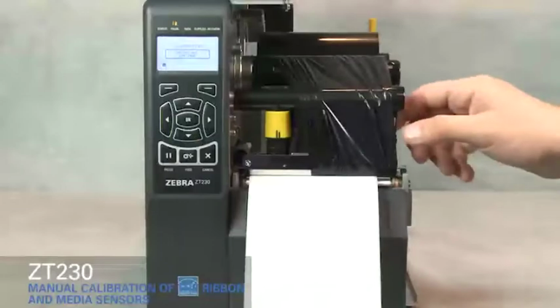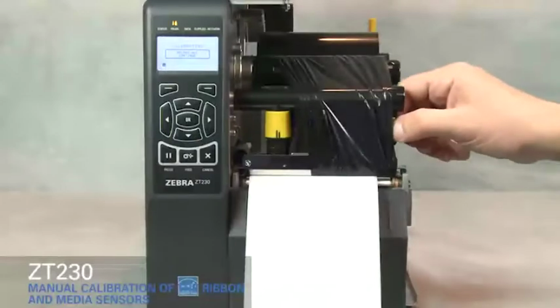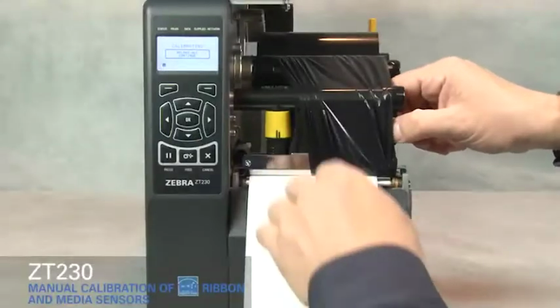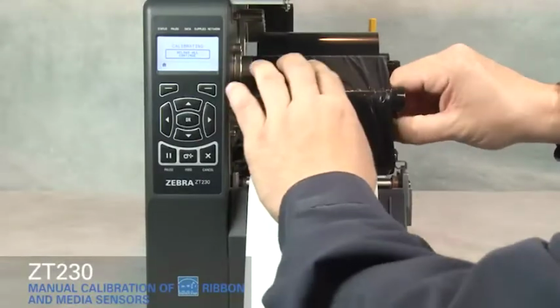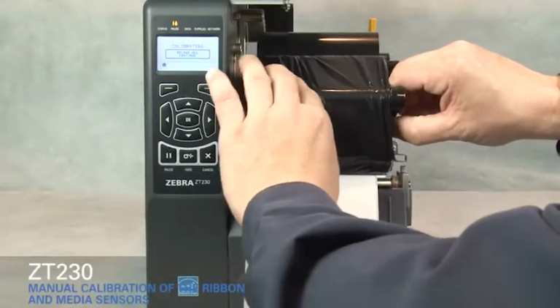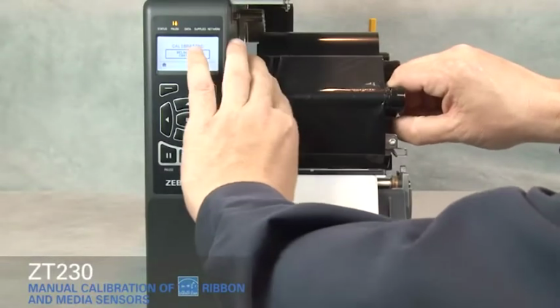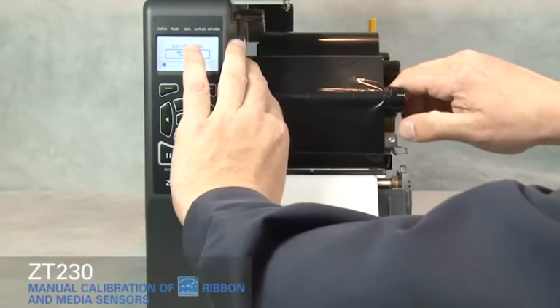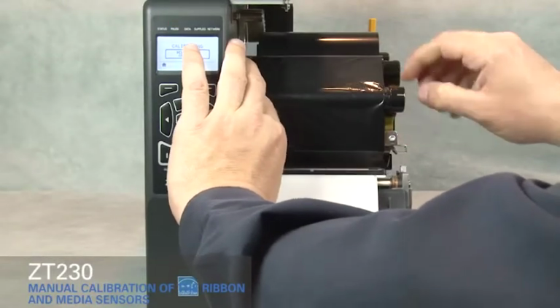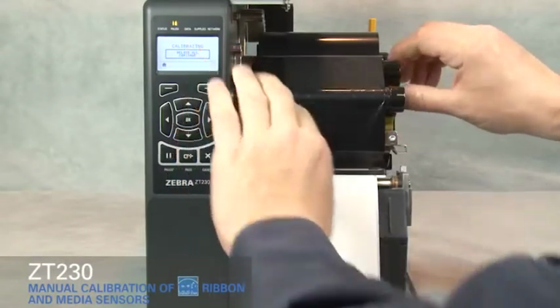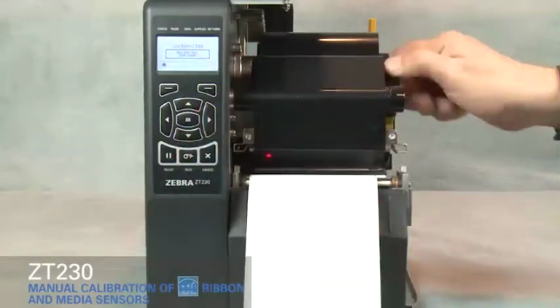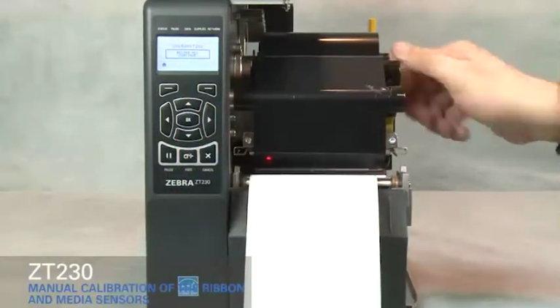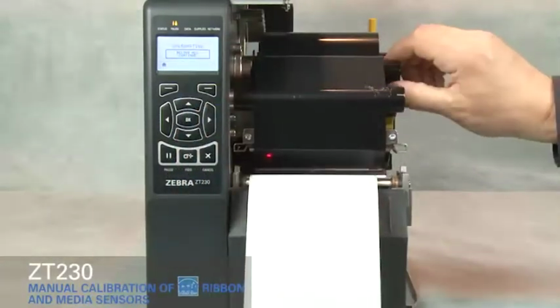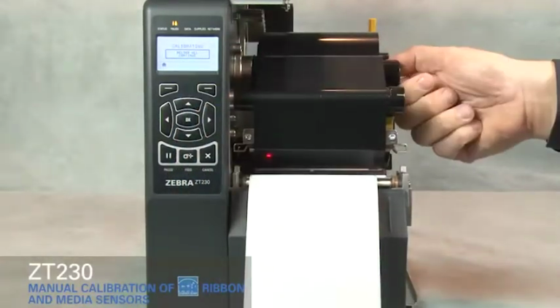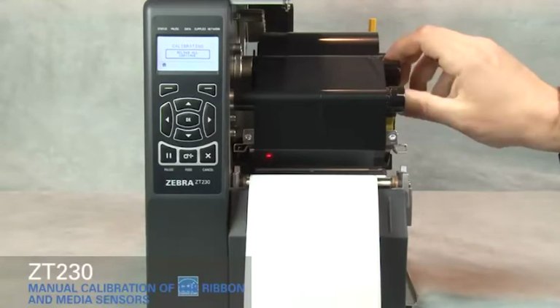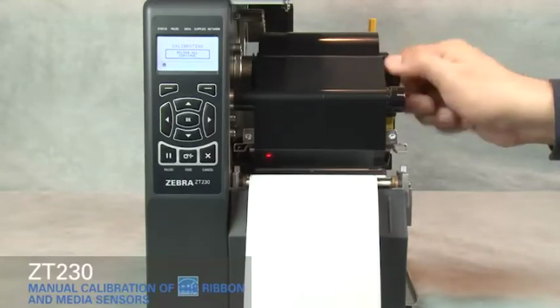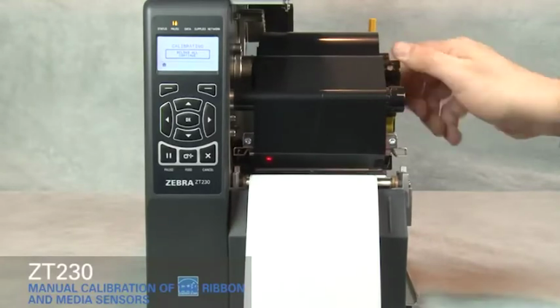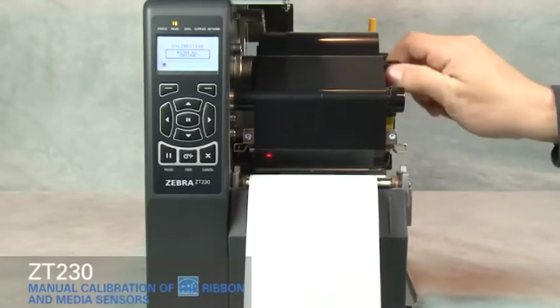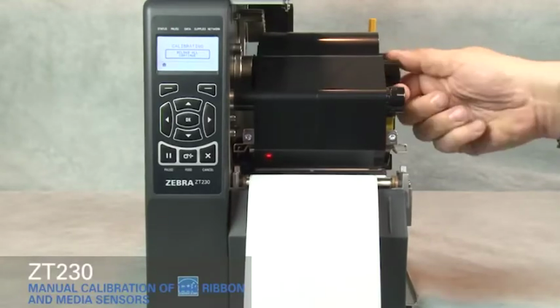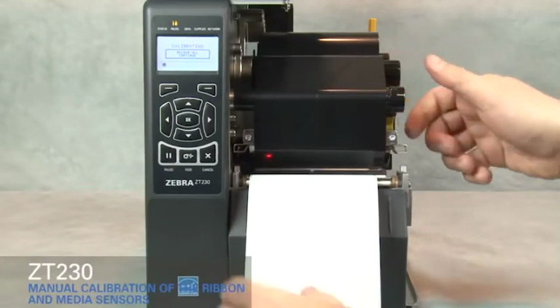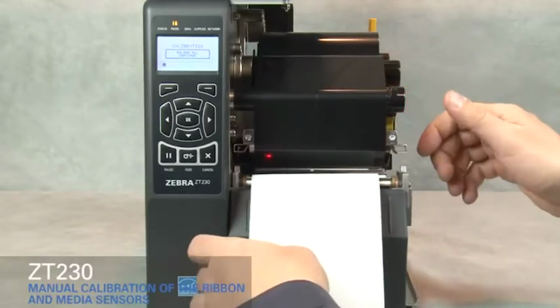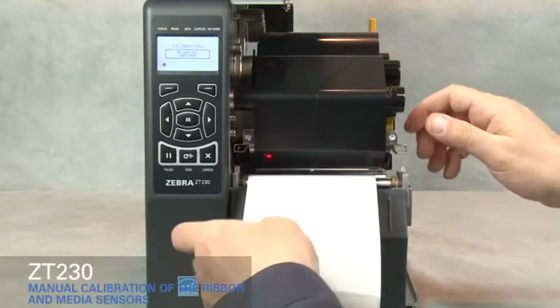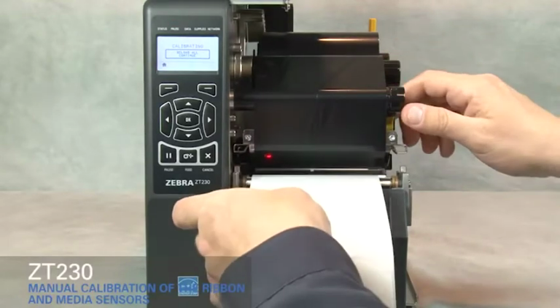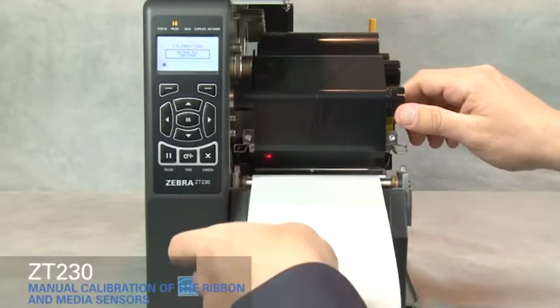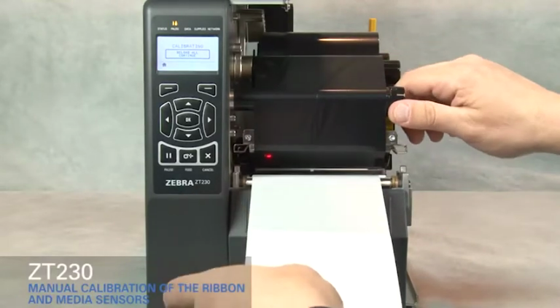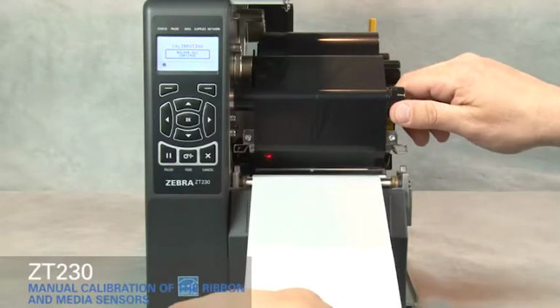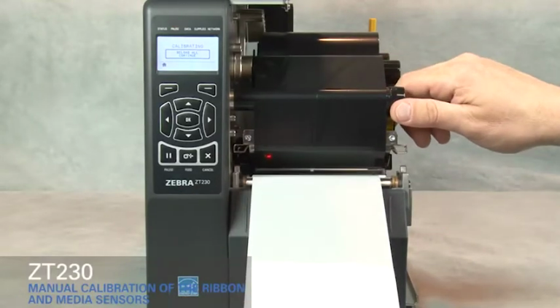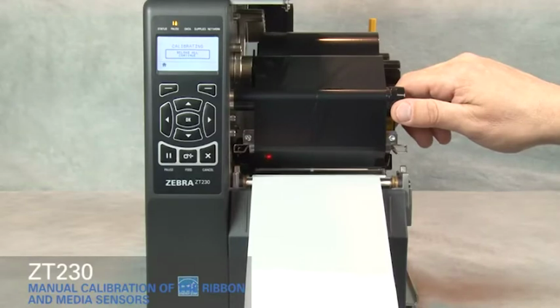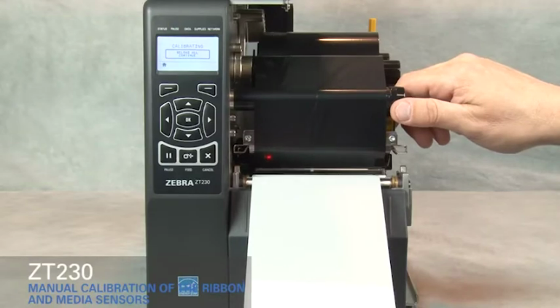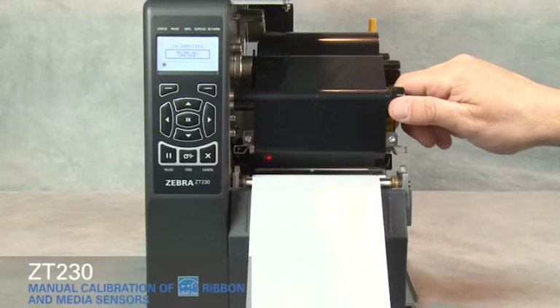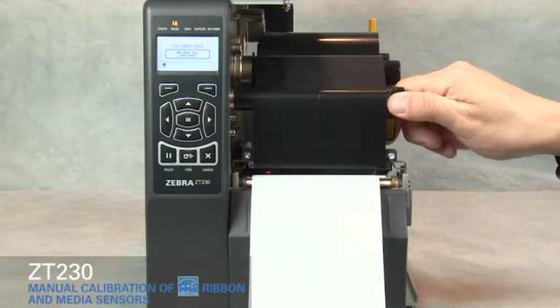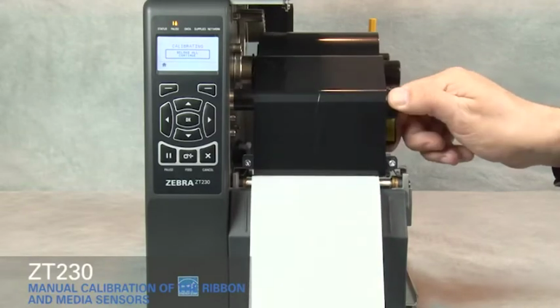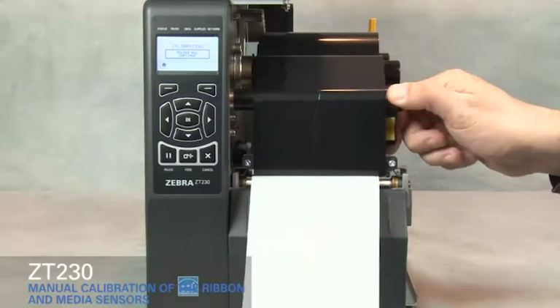Open the printhead. Straighten the ribbon. Turn the ribbon spindle to the right to remove ribbon slack. Pull the media forward until a label is positioned under the media sensor. Close the printhead.